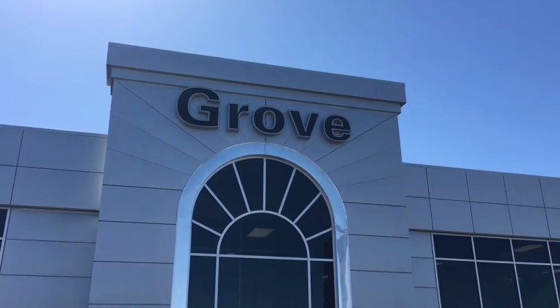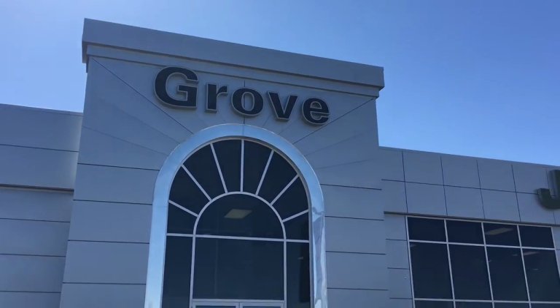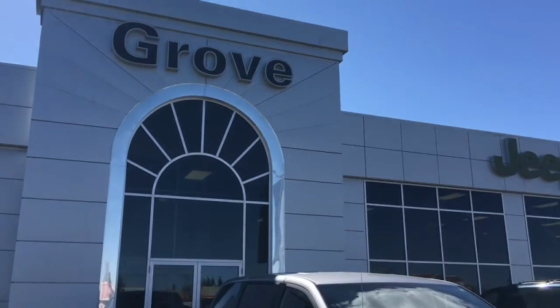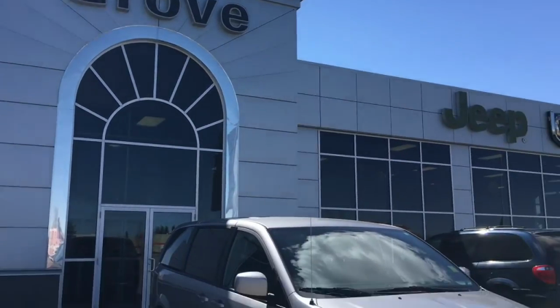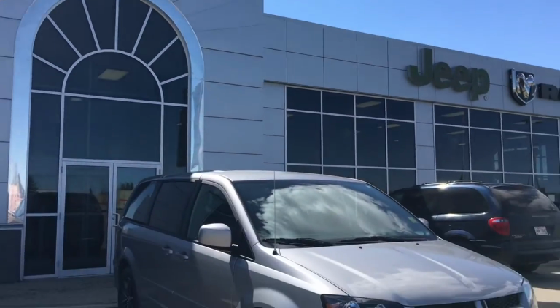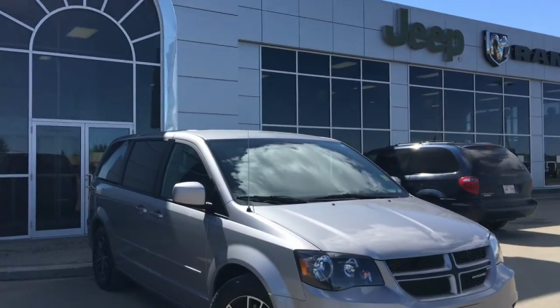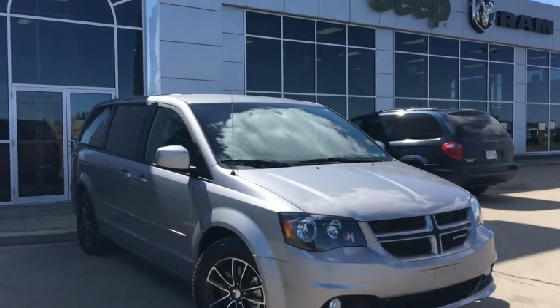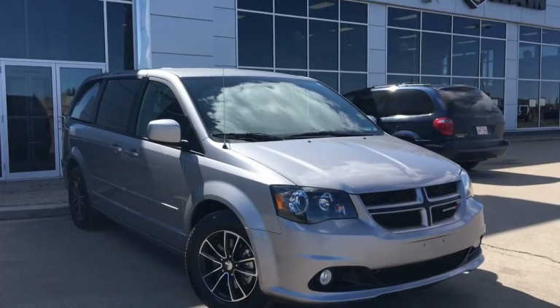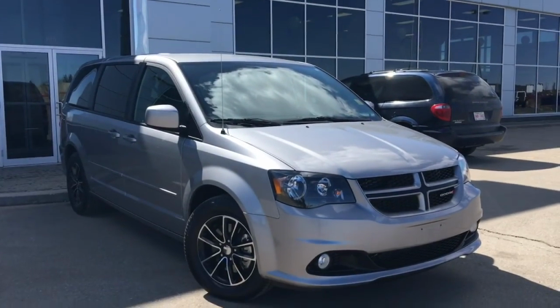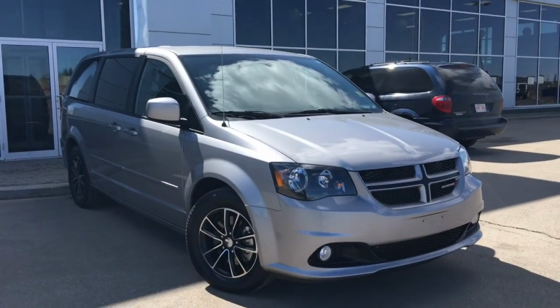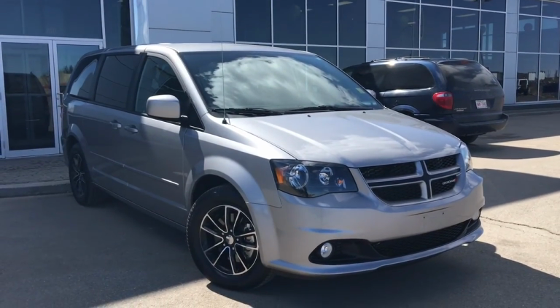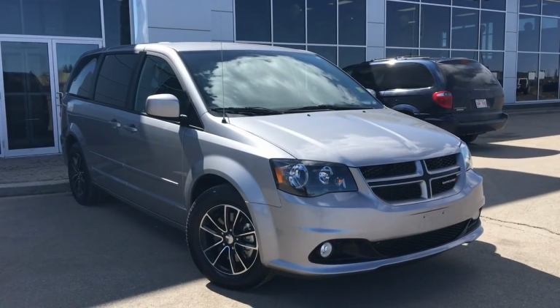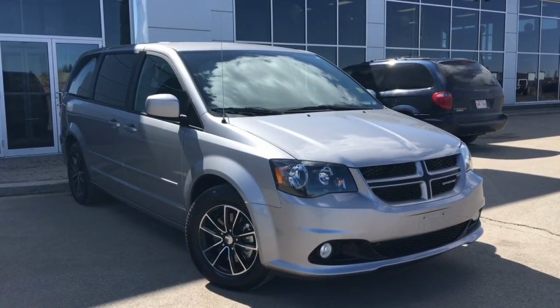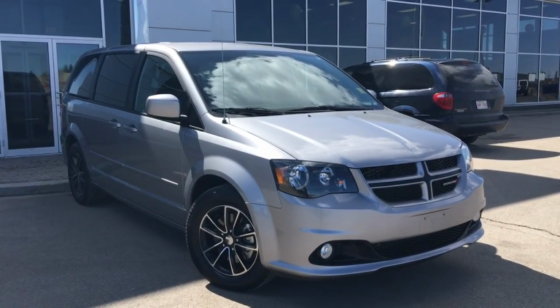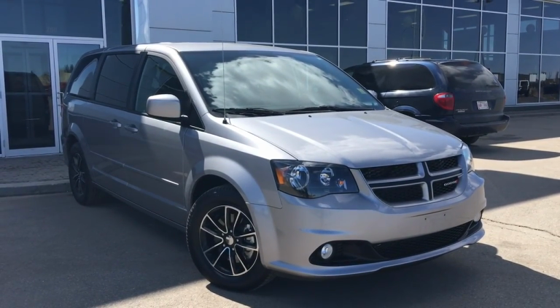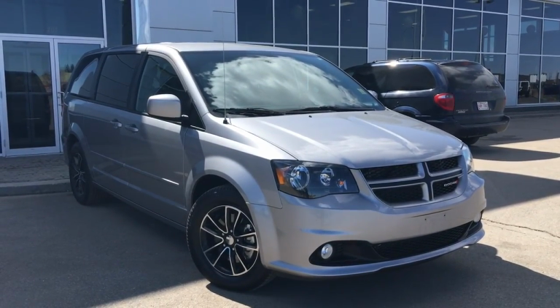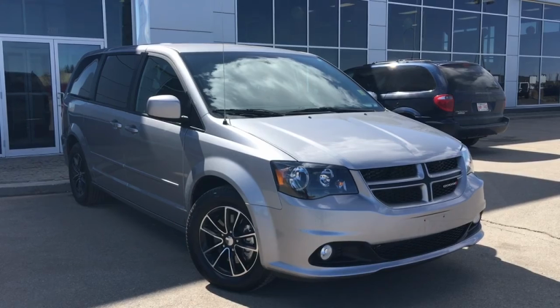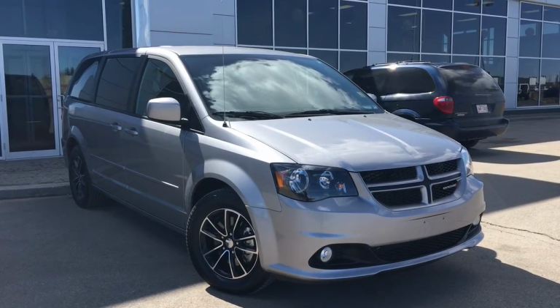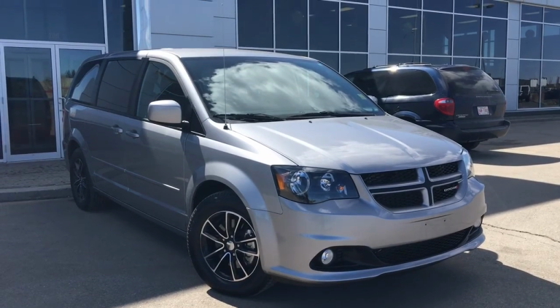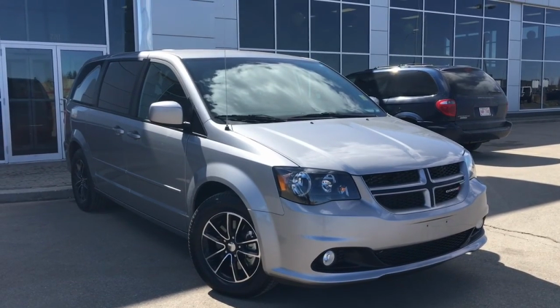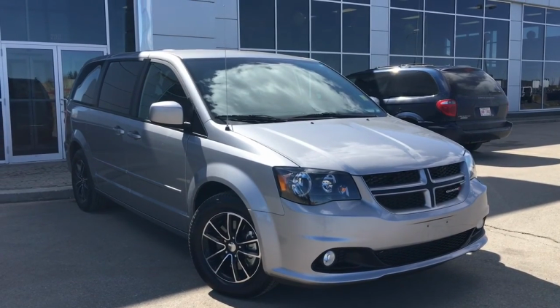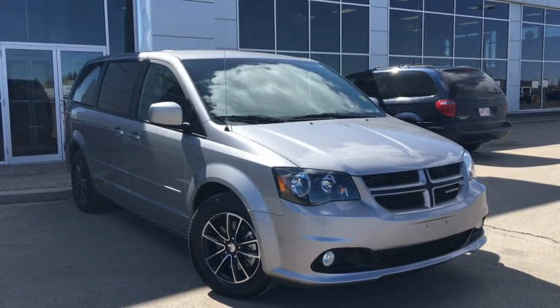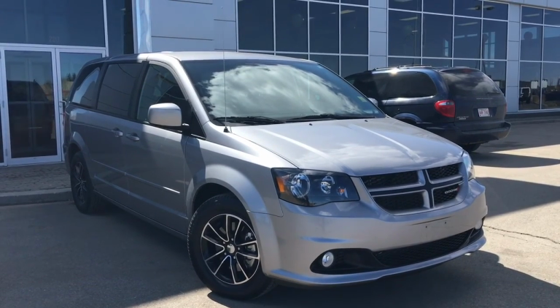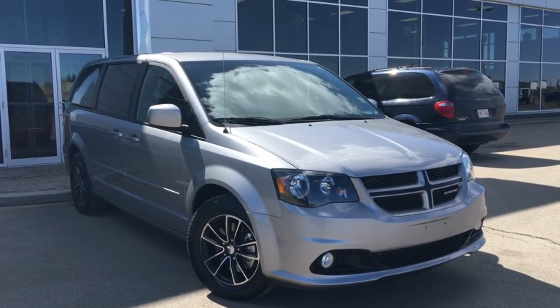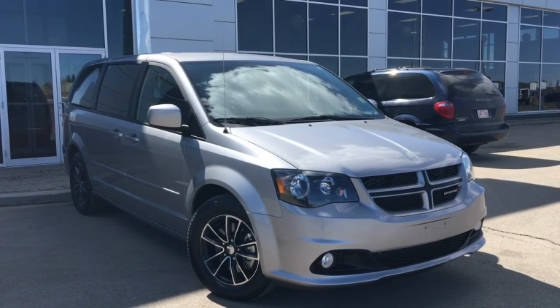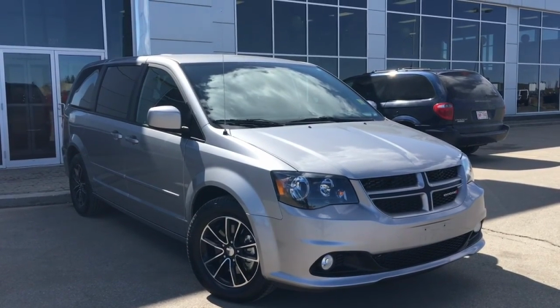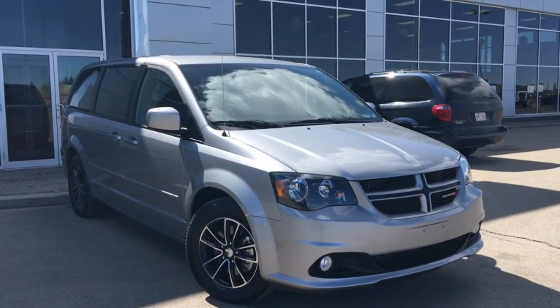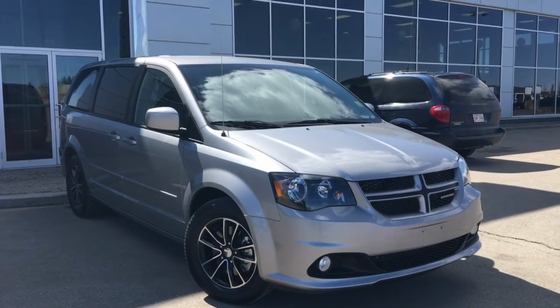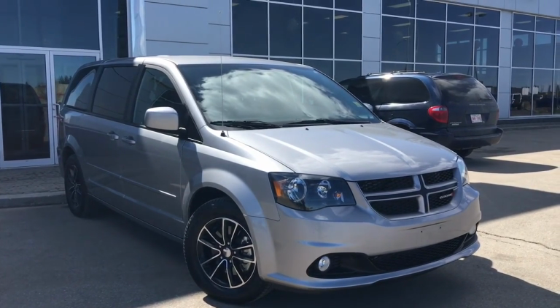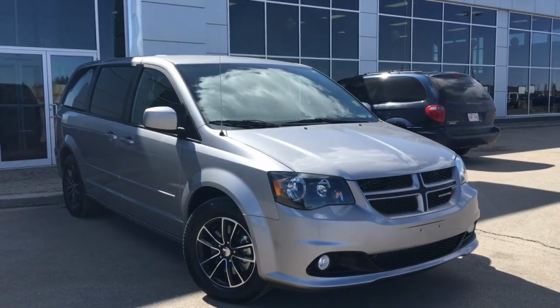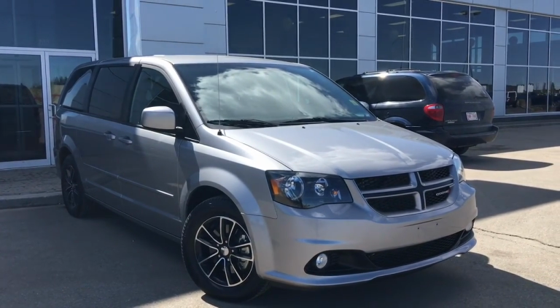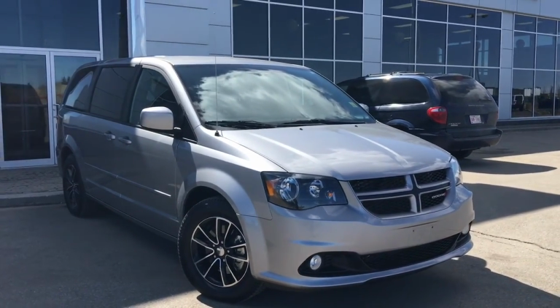Hello and welcome to Girl of Dodge. My name is Jasmine and today we're going to be looking at this 2017 Dodge Grand Caravan GT in Billet Silver Metallic.